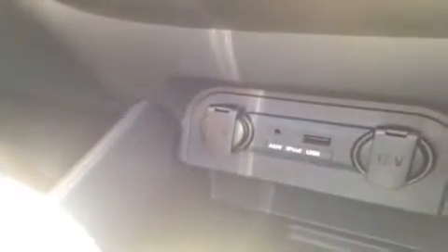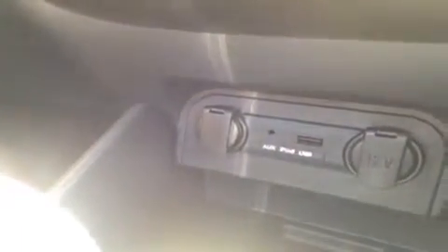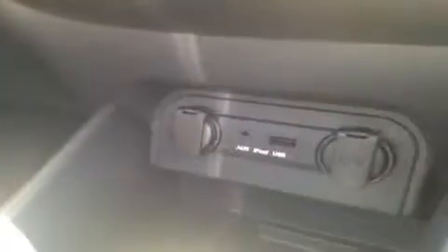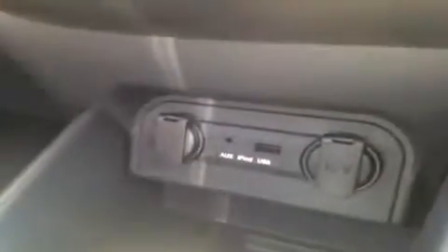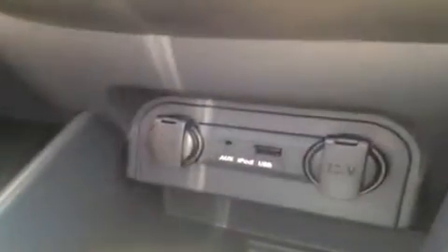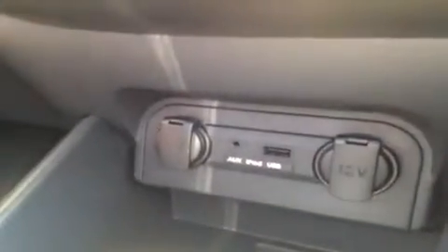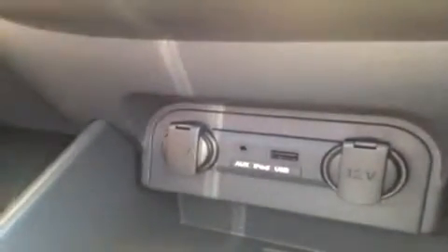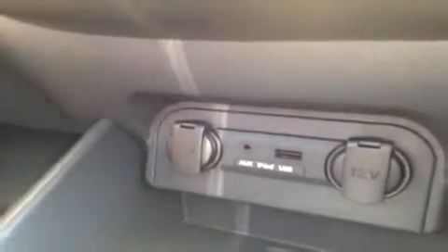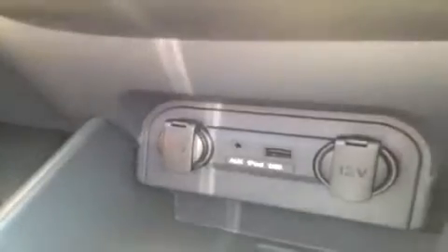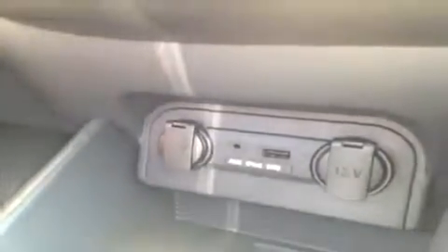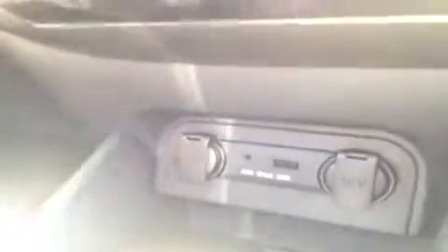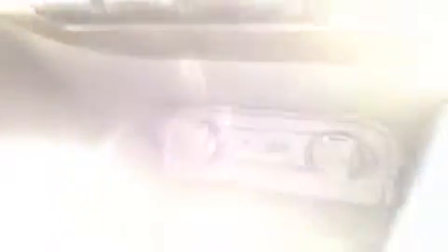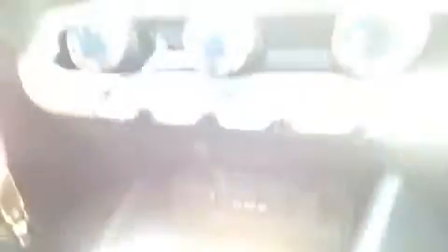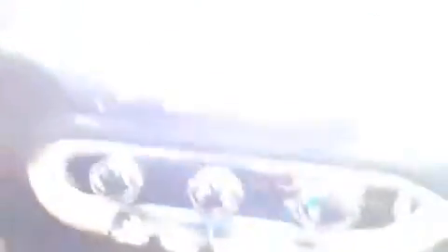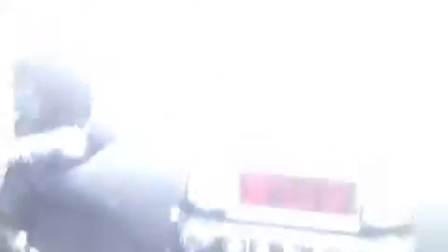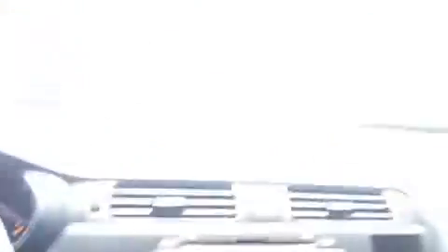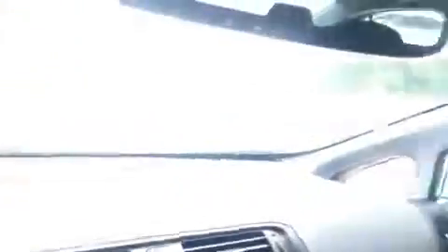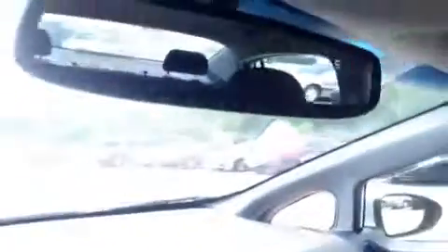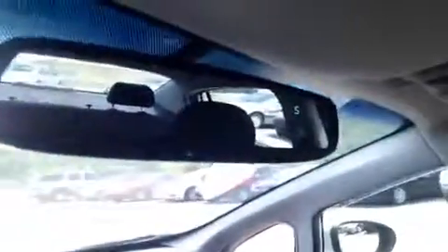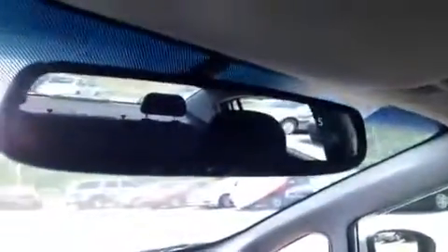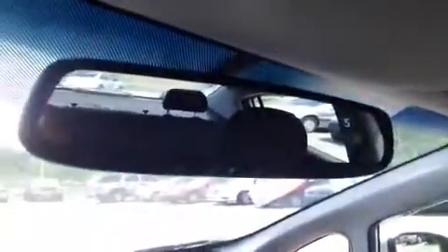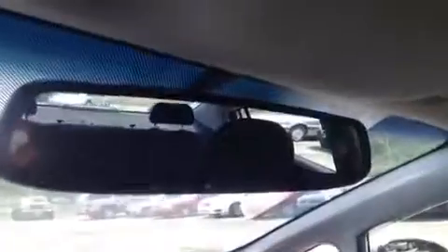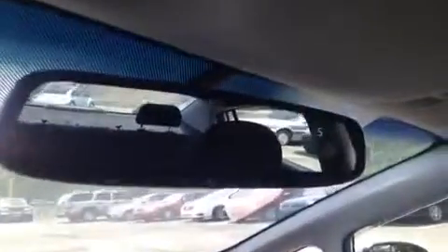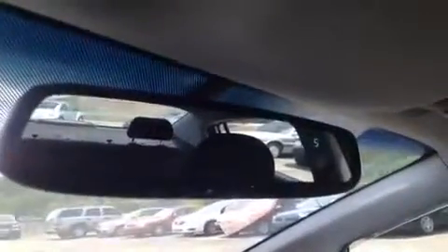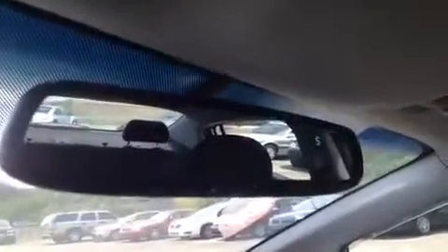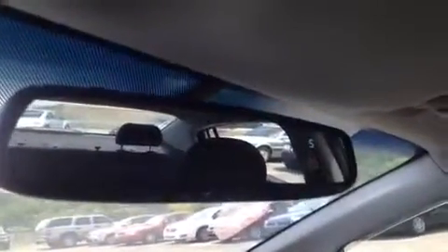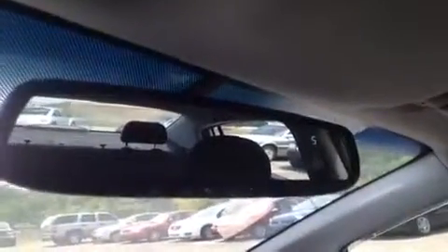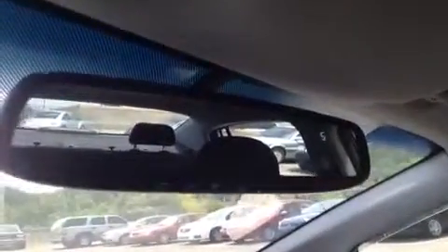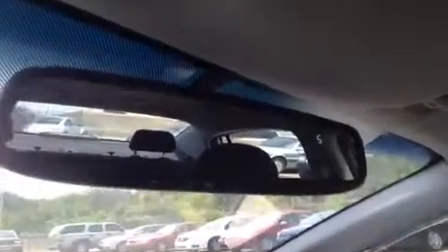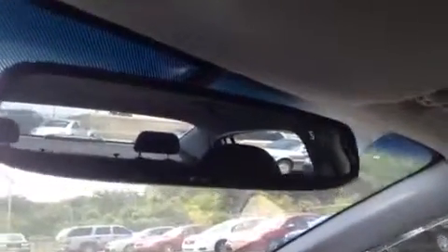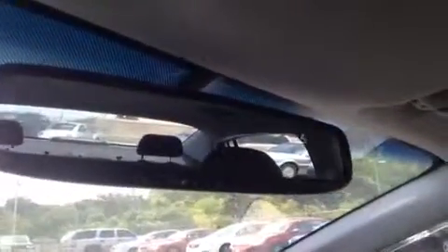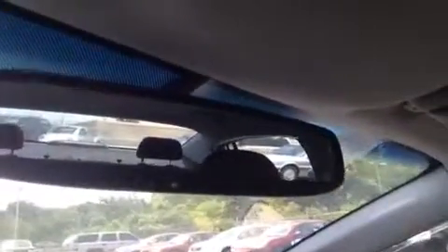USB also works with jump drives with data music. We have two 12V power outlets. We also have the electrochromatic rear view mirror with three garage door opener options, as well as a compass.